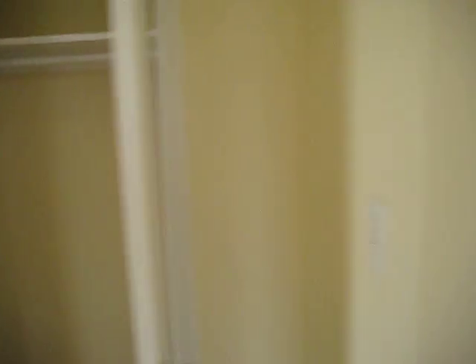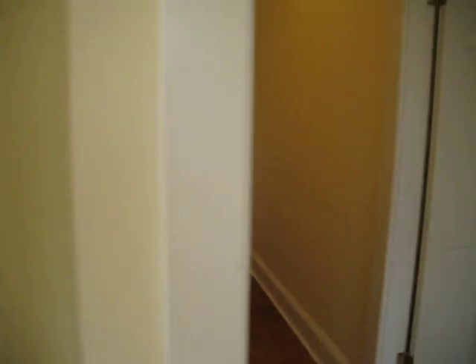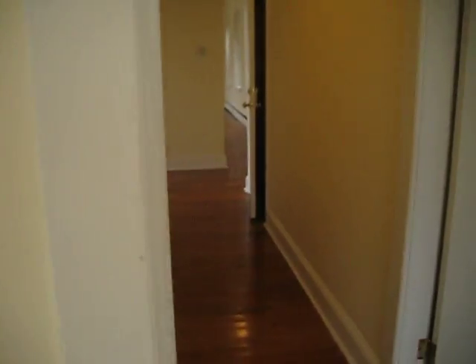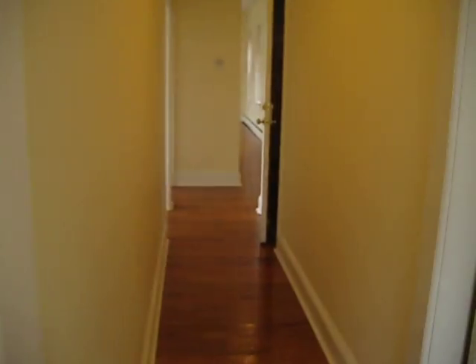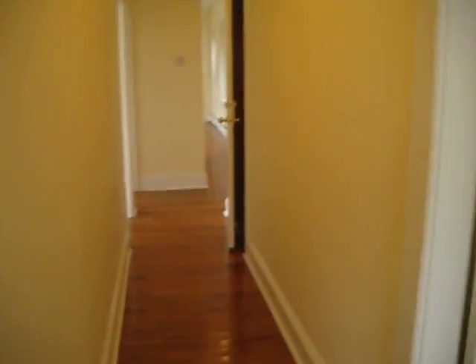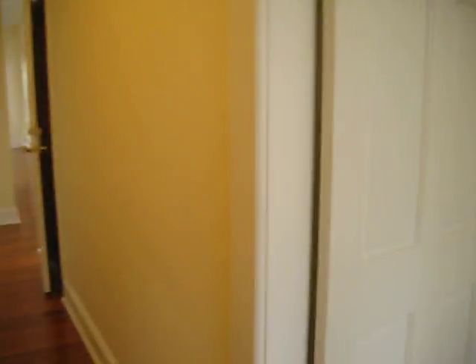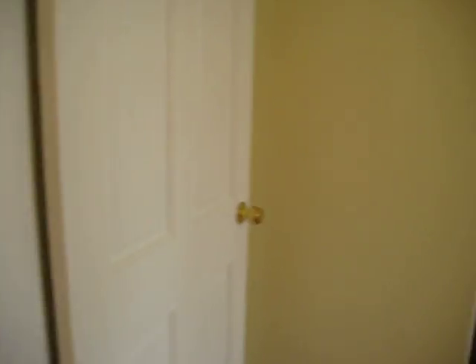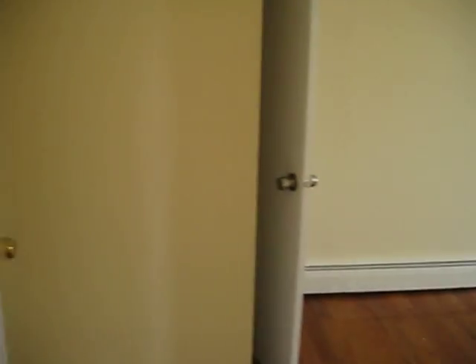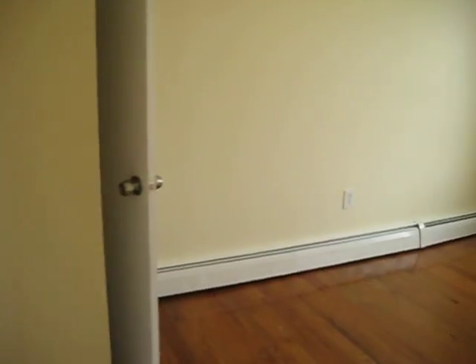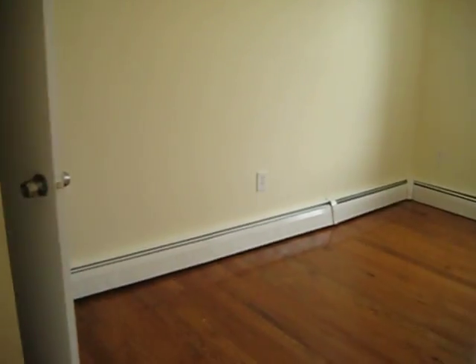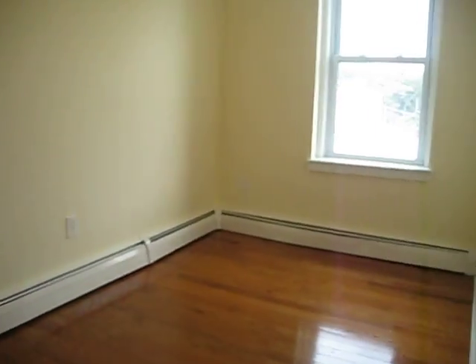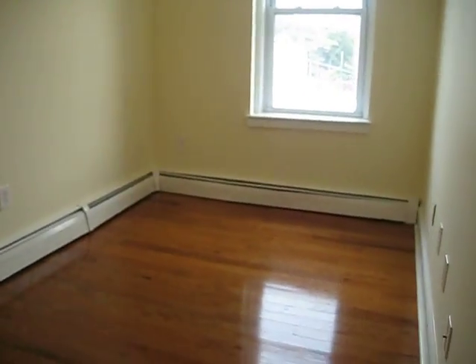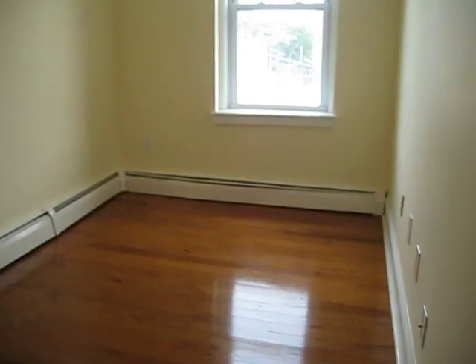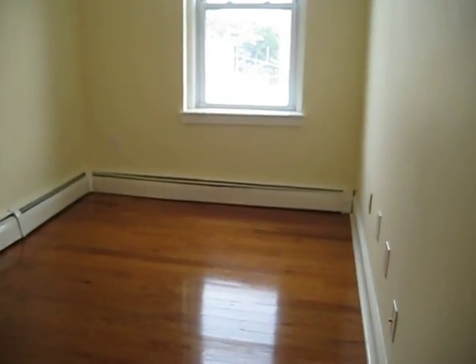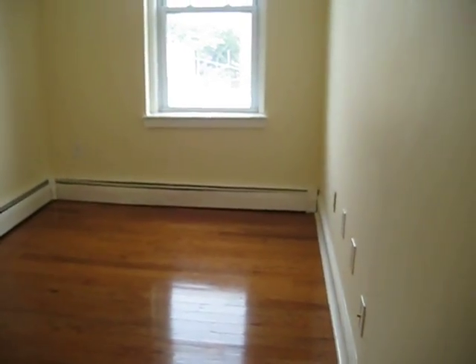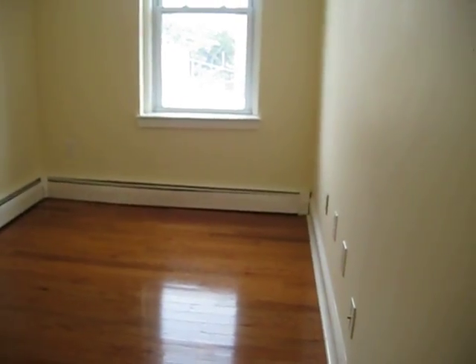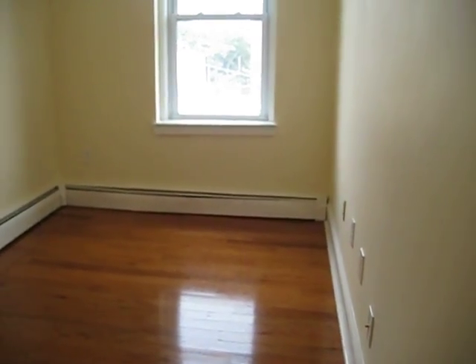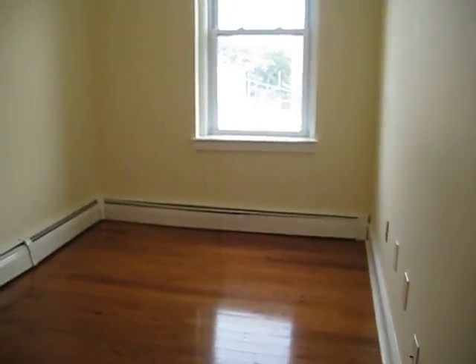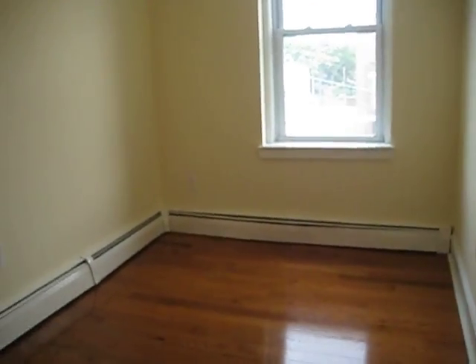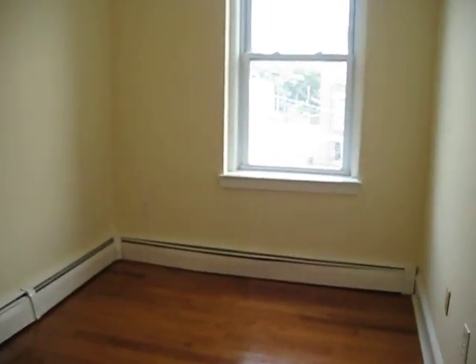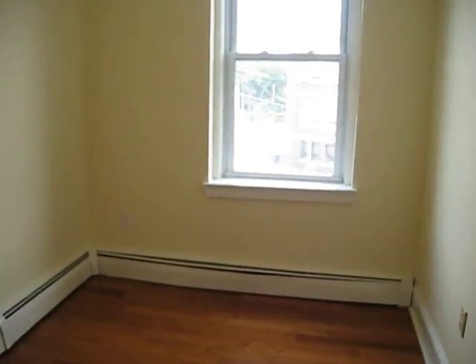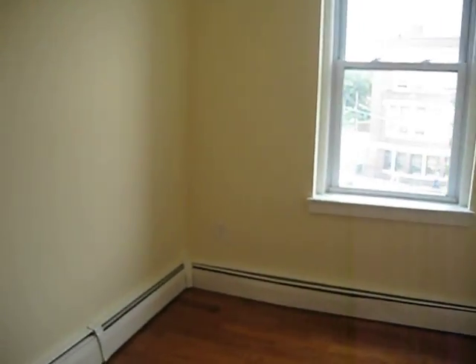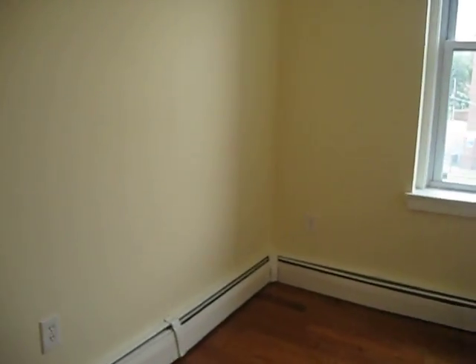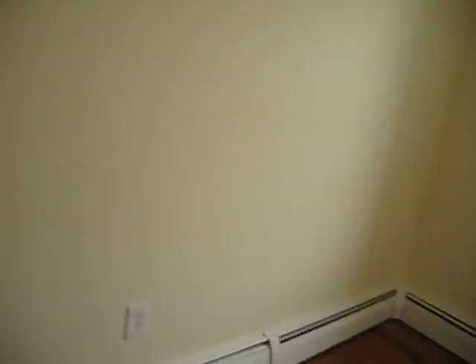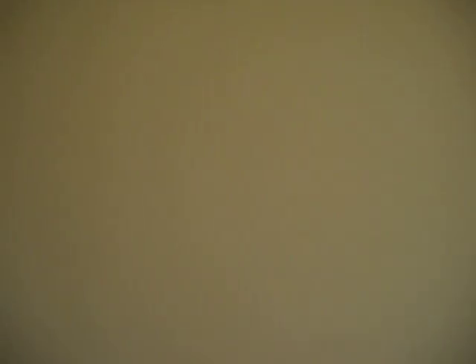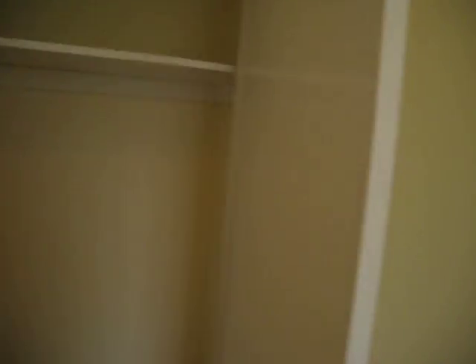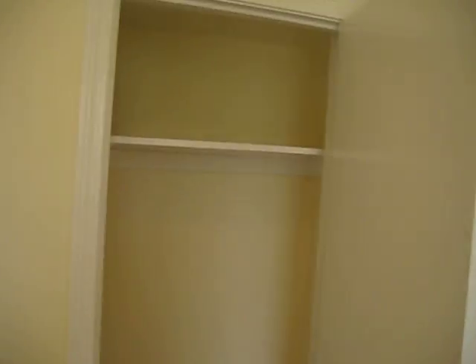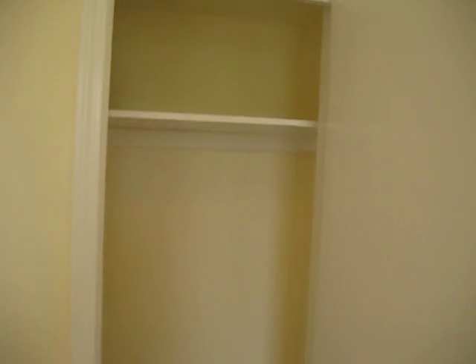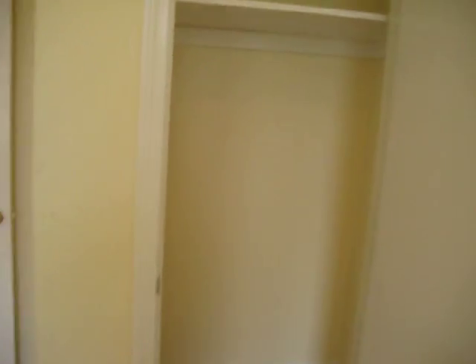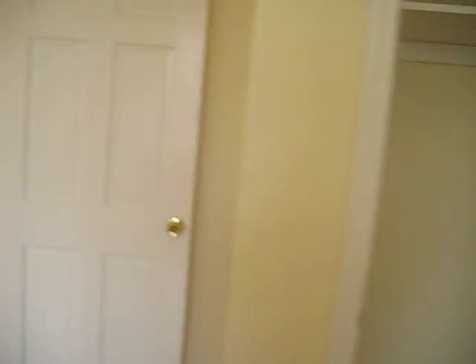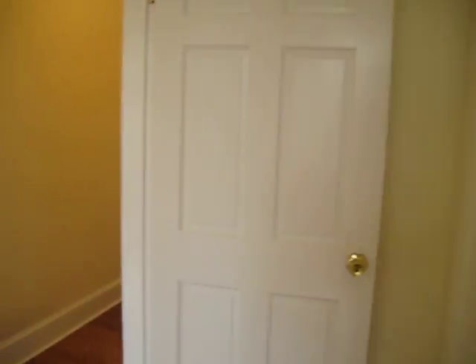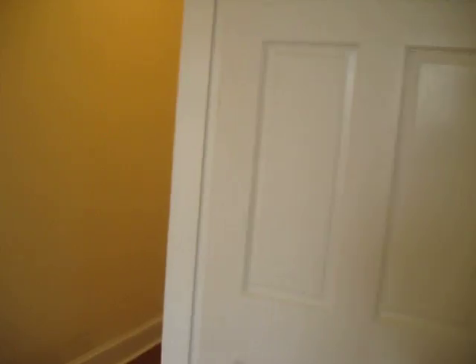You can see all hardwood floors, all refinished, very shiny, very nice. This is the smallest bedroom here — probably could fit a twin size bed at the most. Wouldn't go more than a twin size bed. Another closet in there.